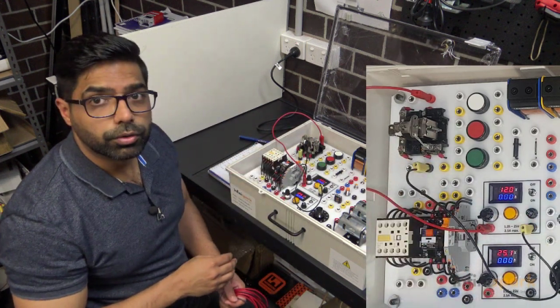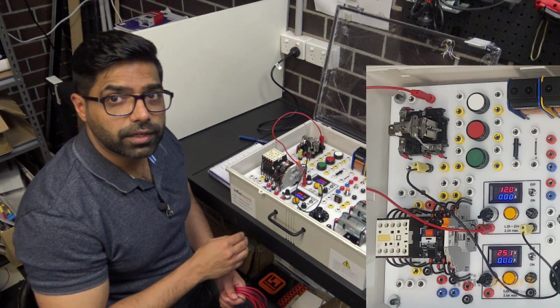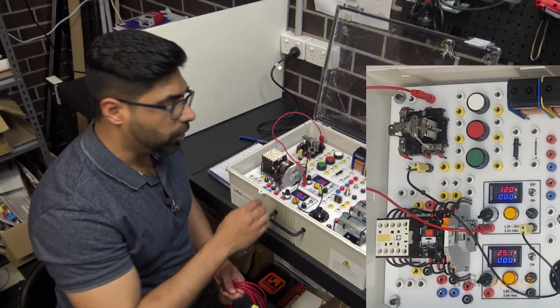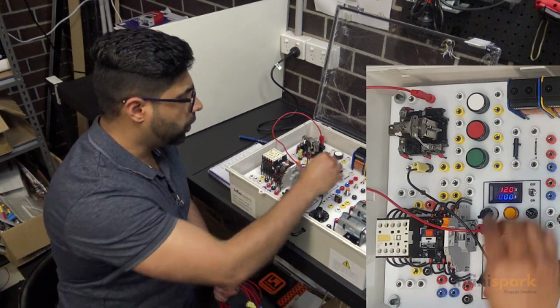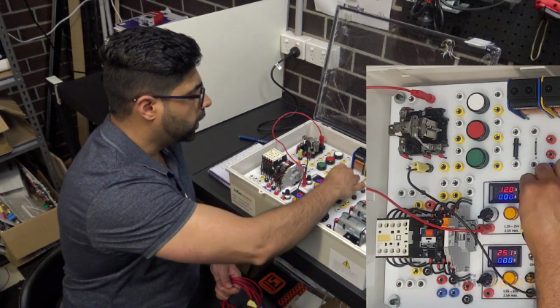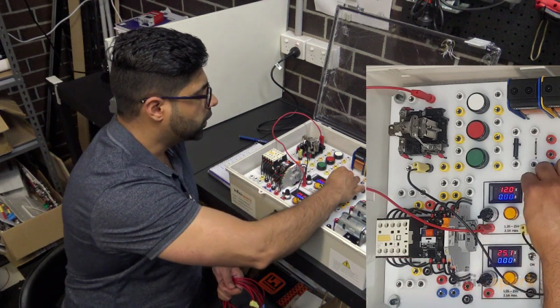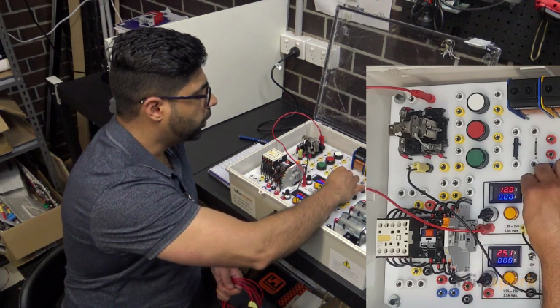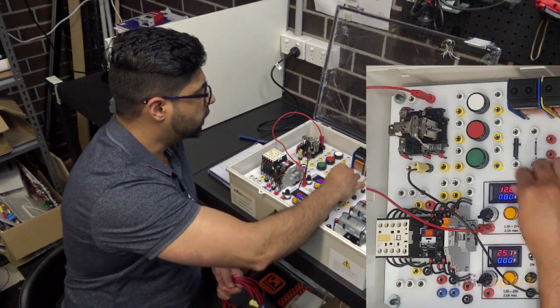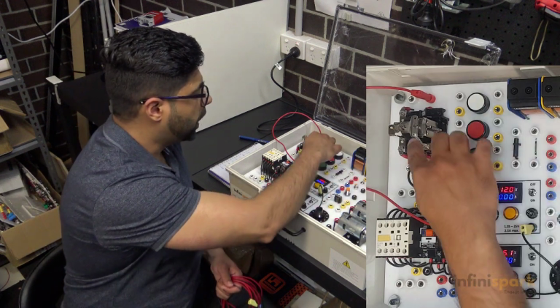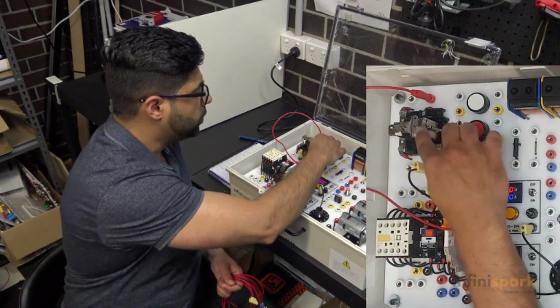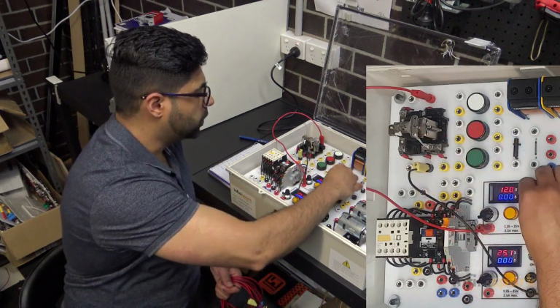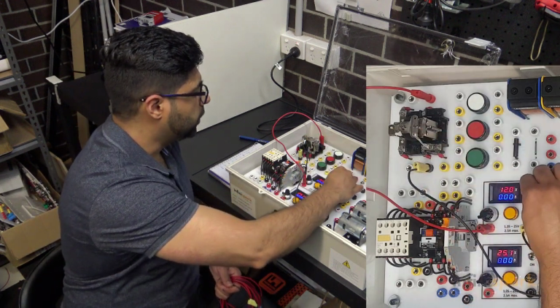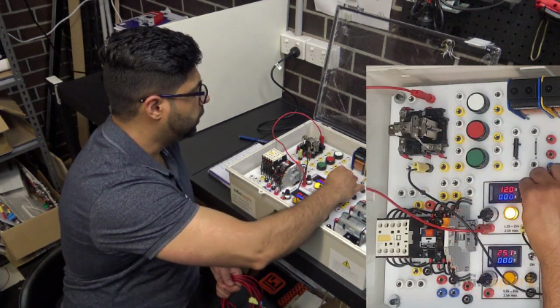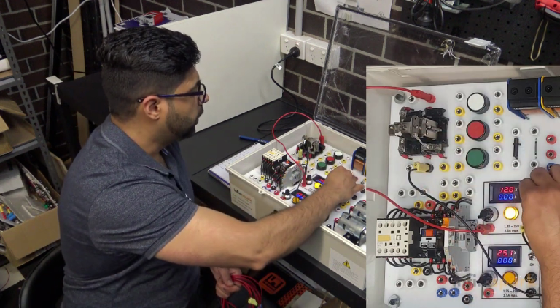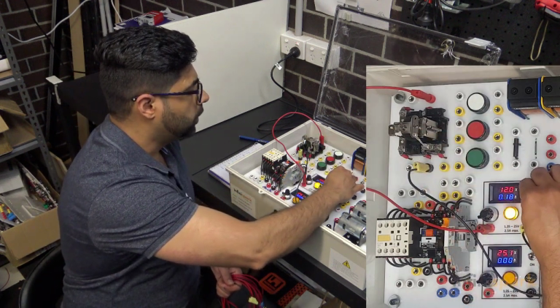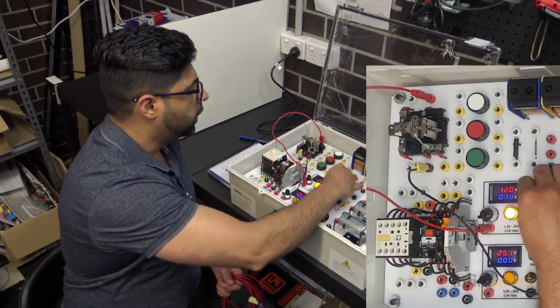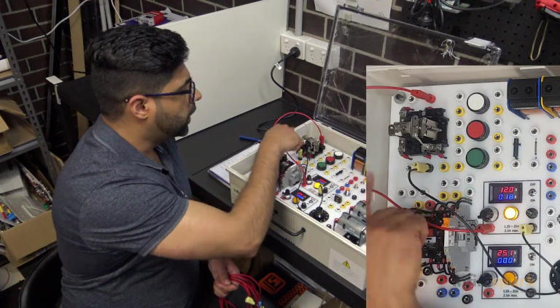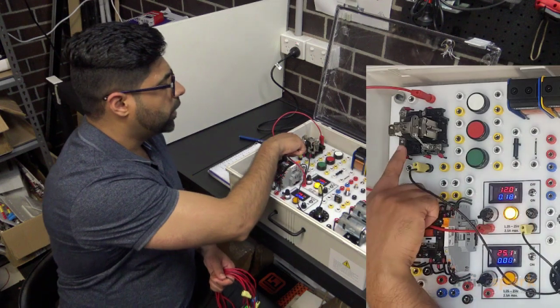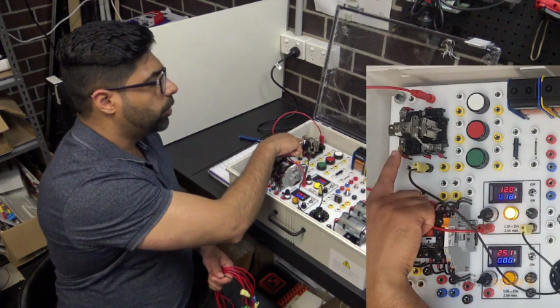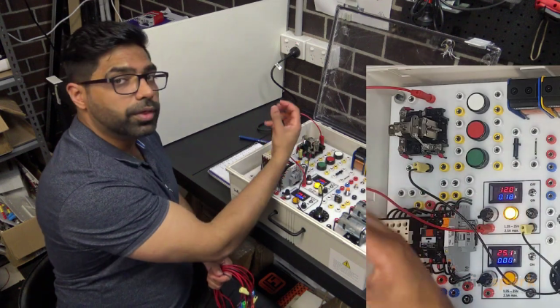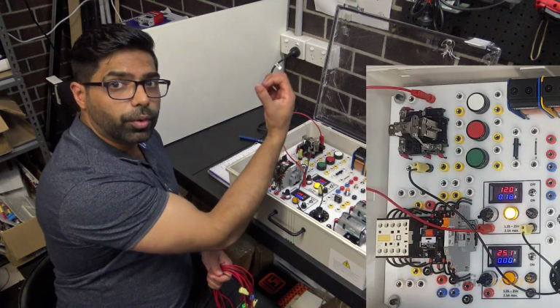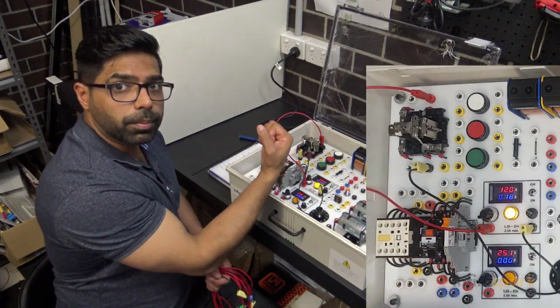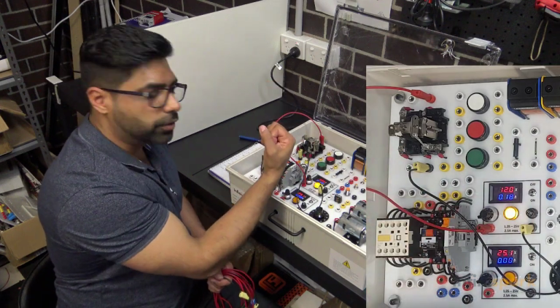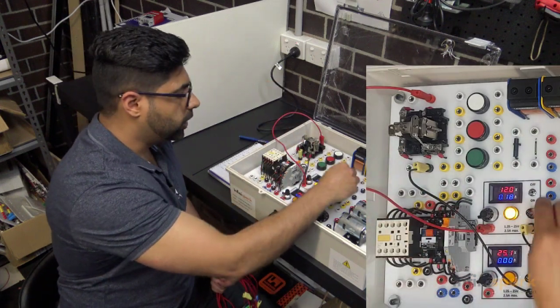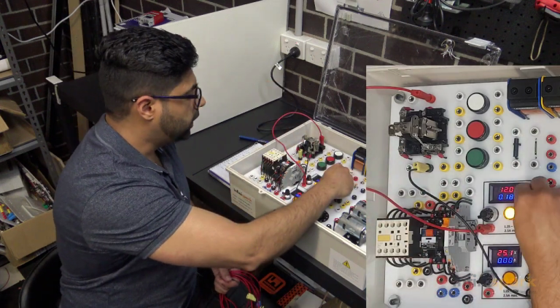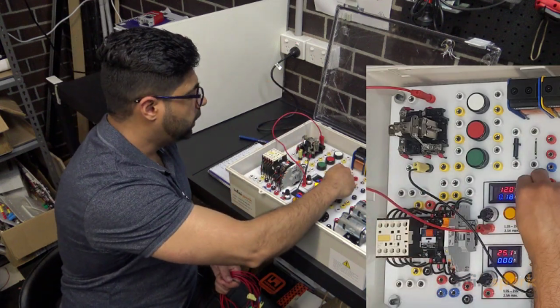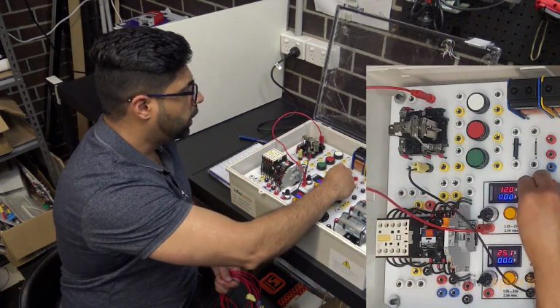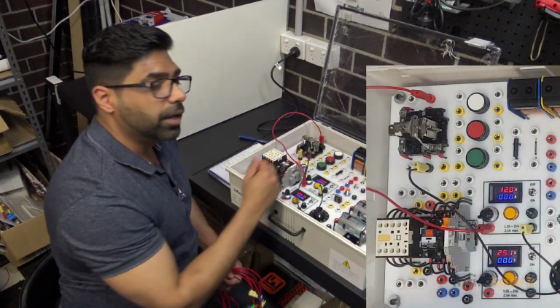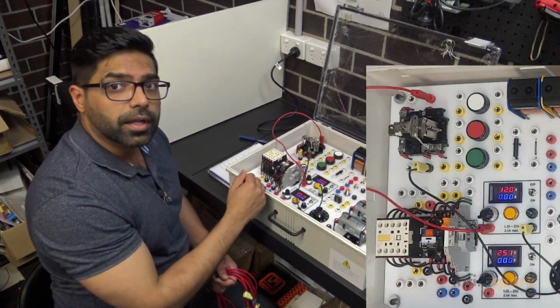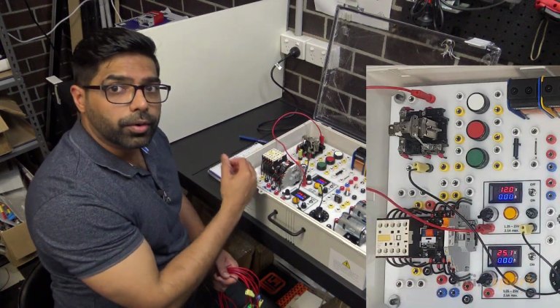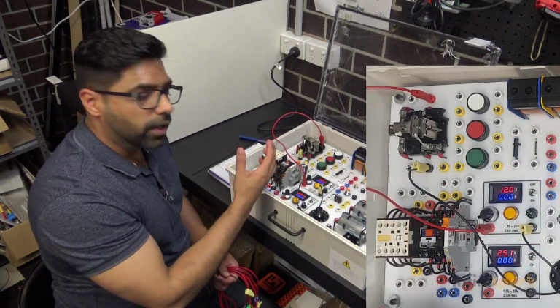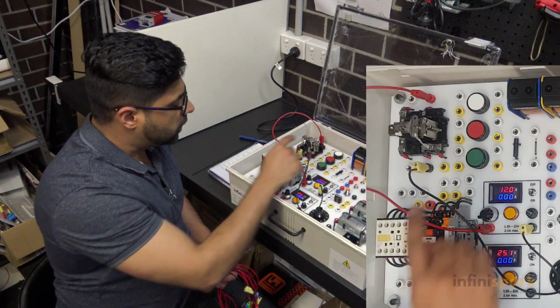To check if it works, let's turn it on and see what happens. You see how when I turn it on the coil pulls the contact in, and when I let it go it releases it.